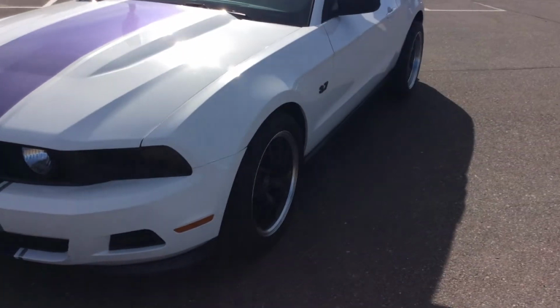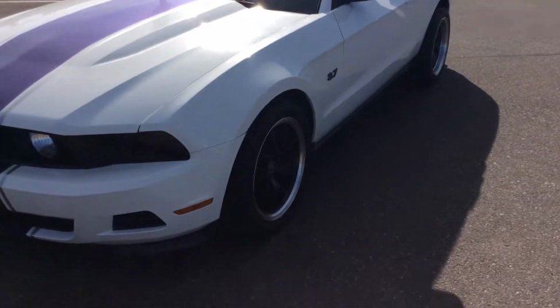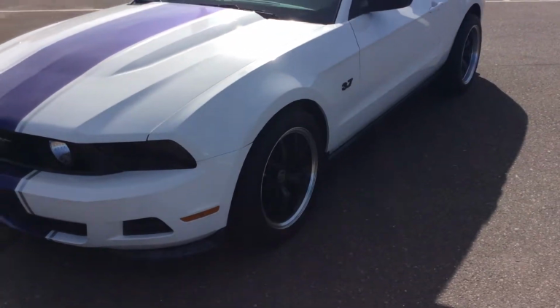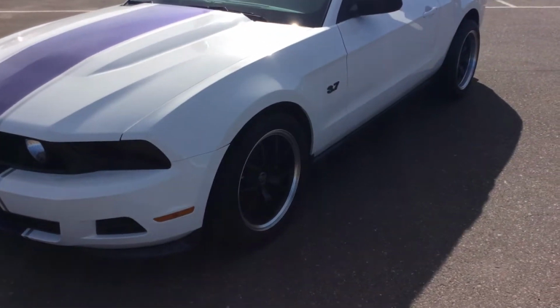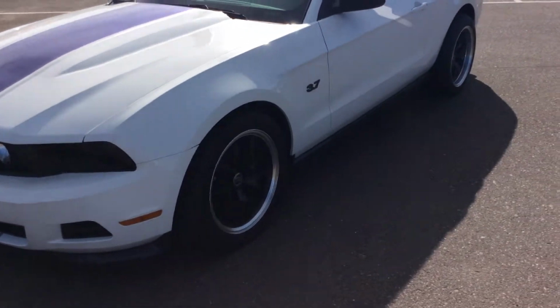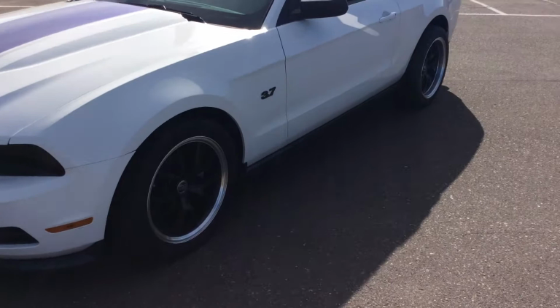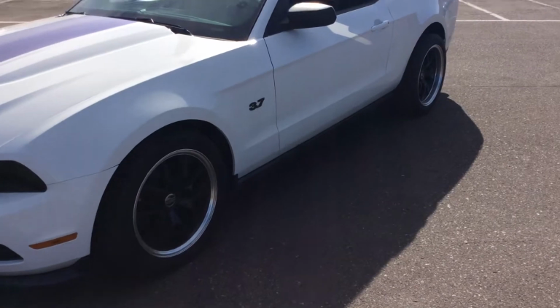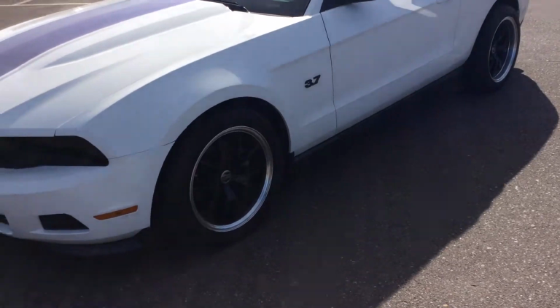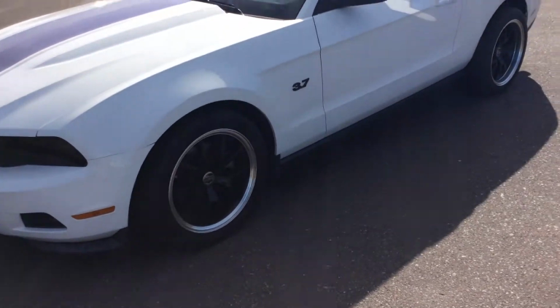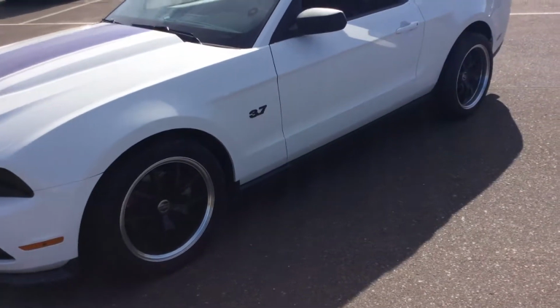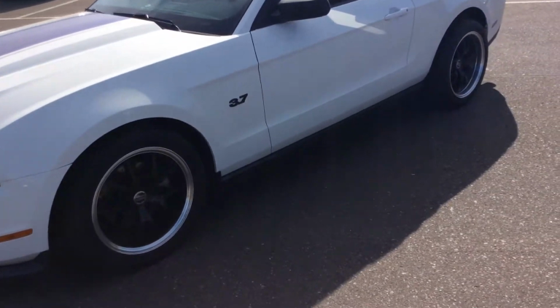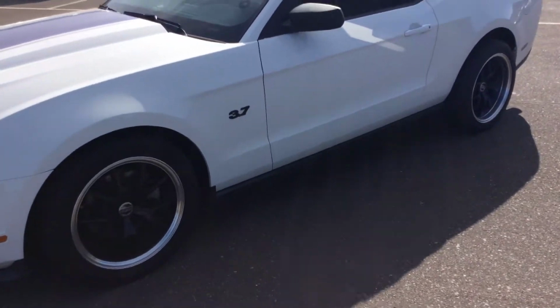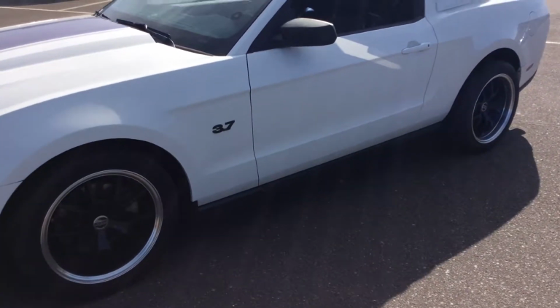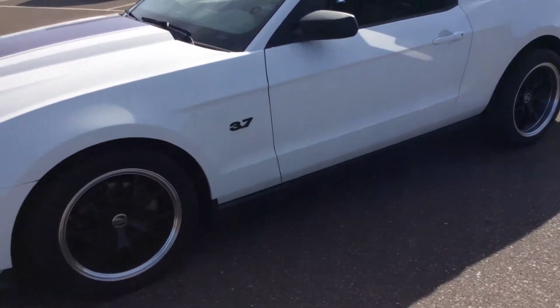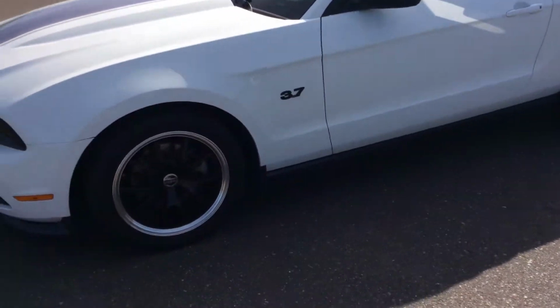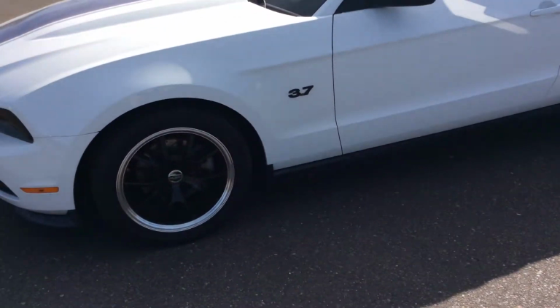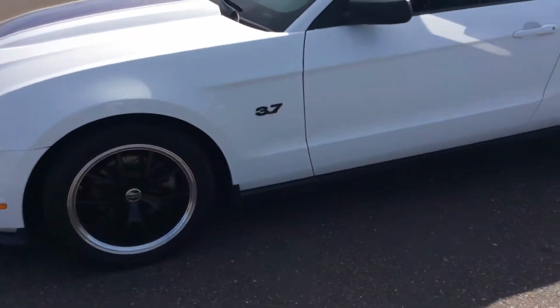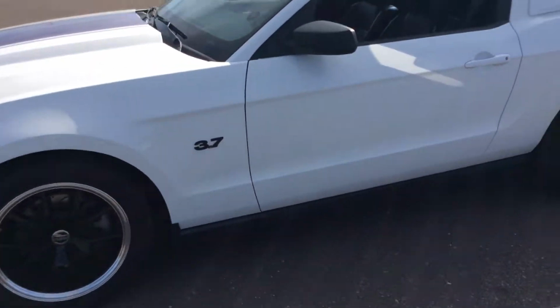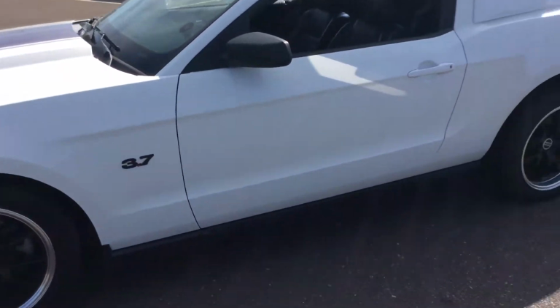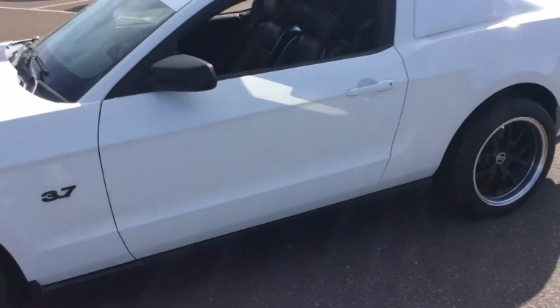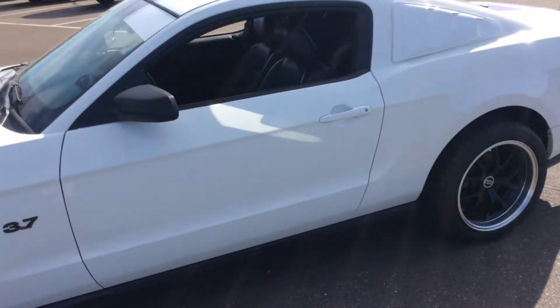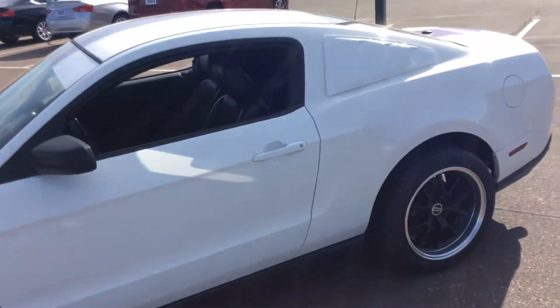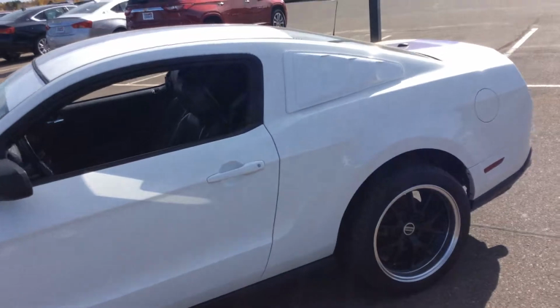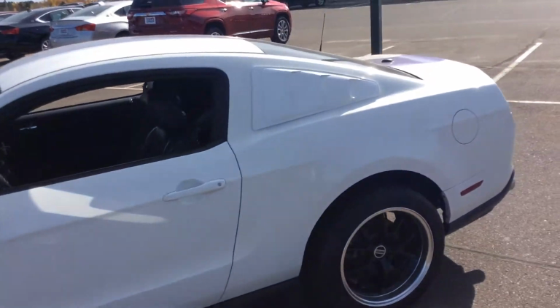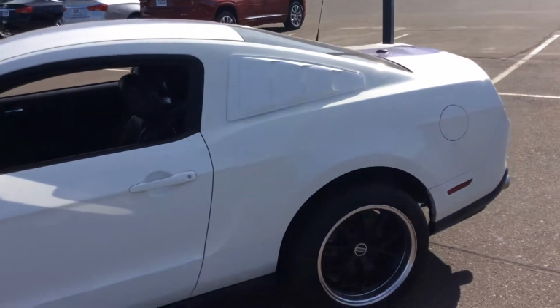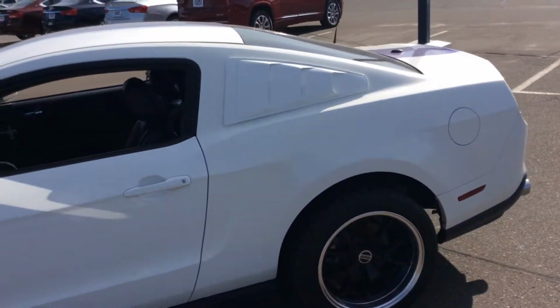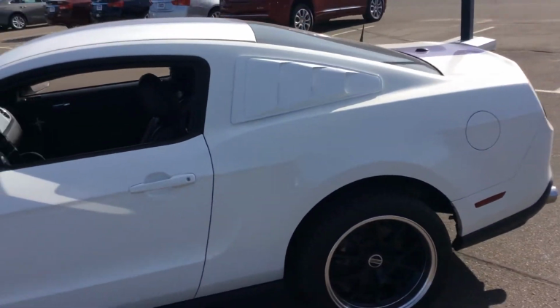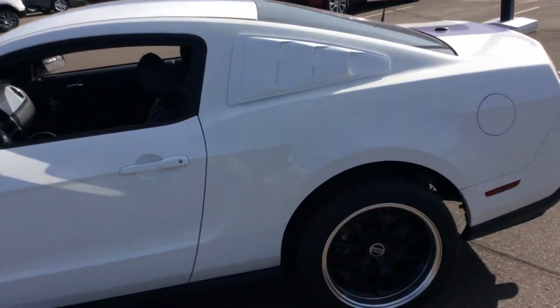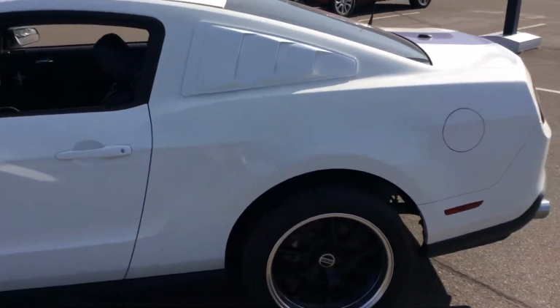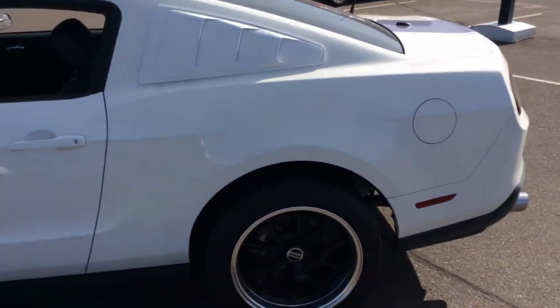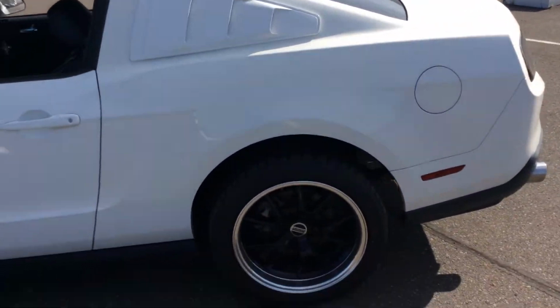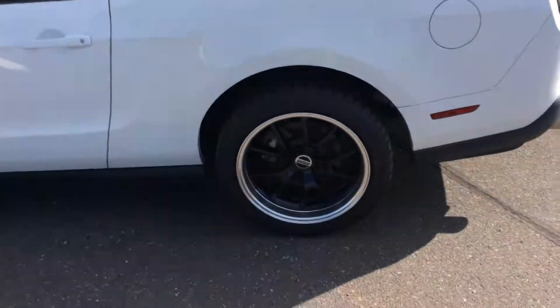It does have the custom performance wheels on it. If you look here, it does have the nice 3.7 logo. Come around, it does have the louvers on the side, which gives the car a sporty look.